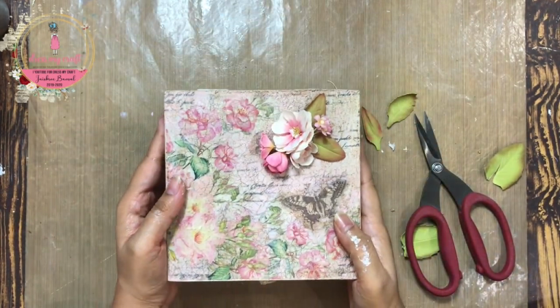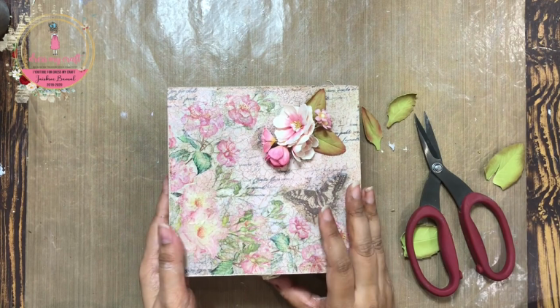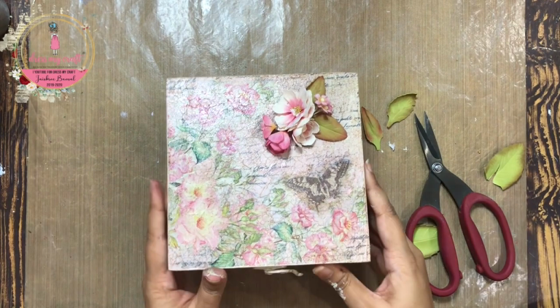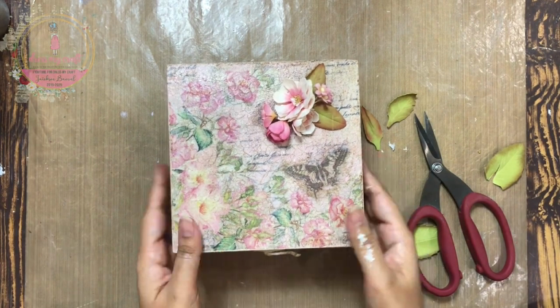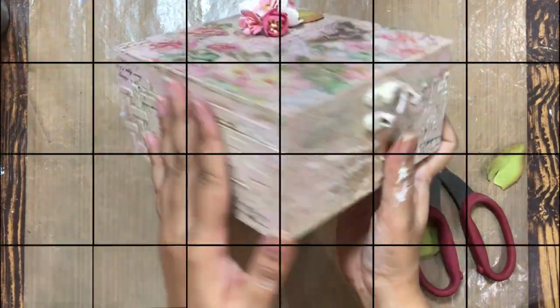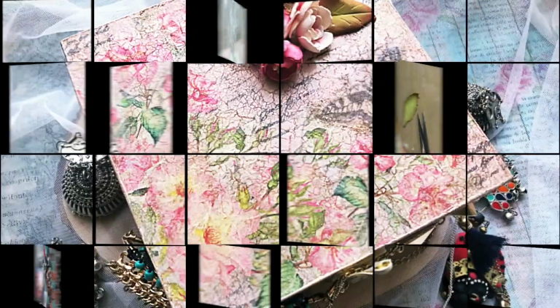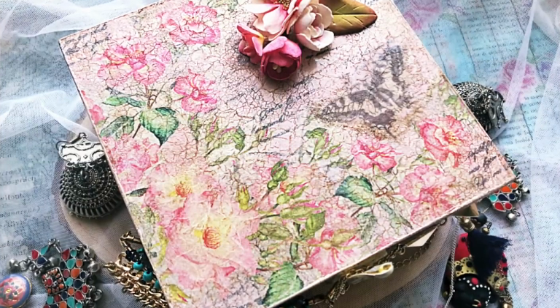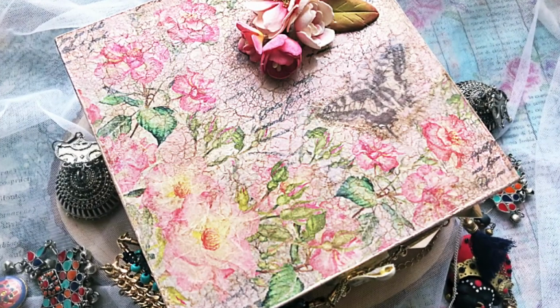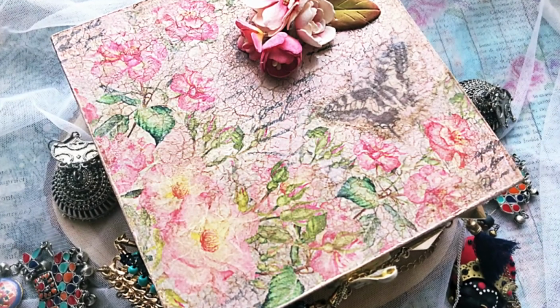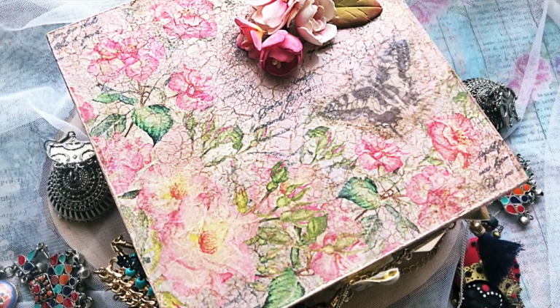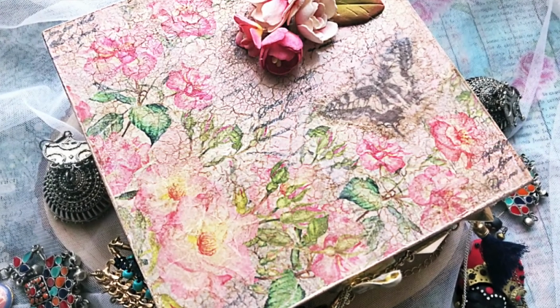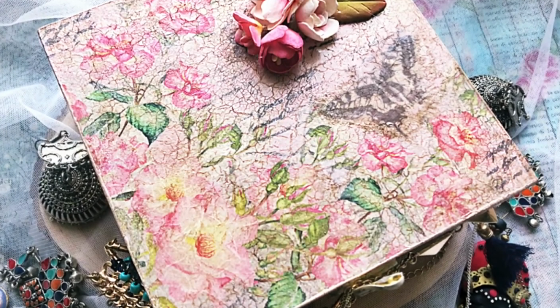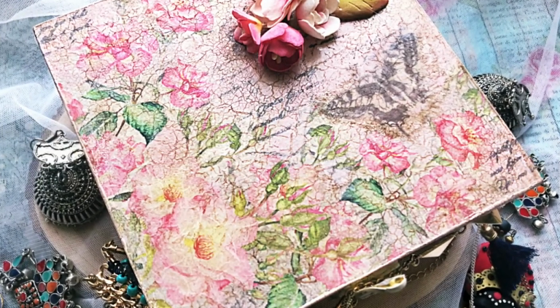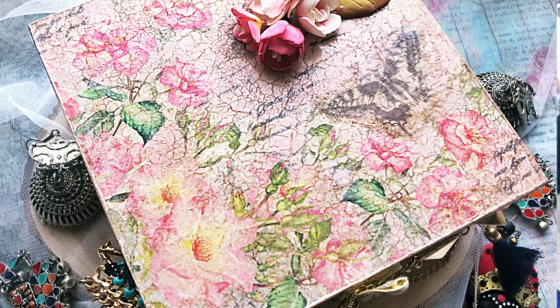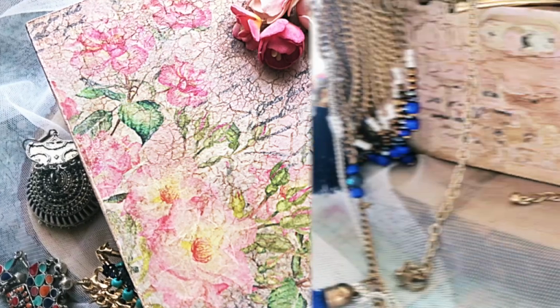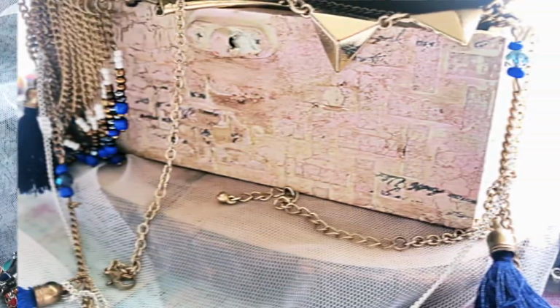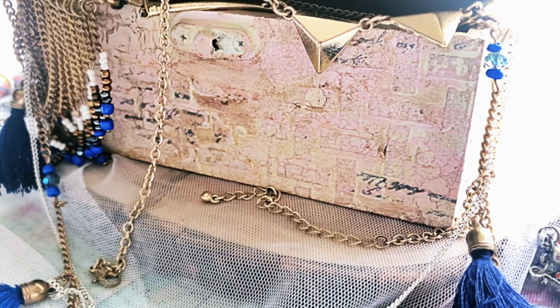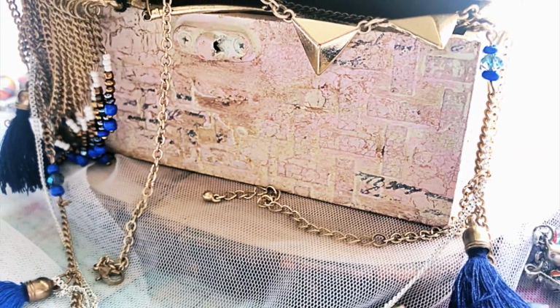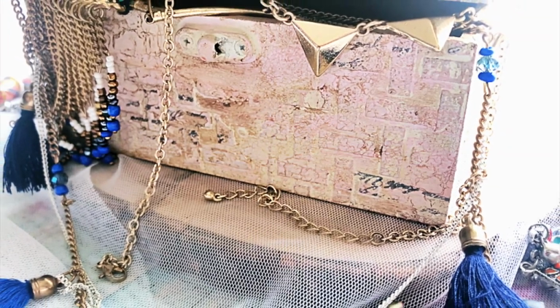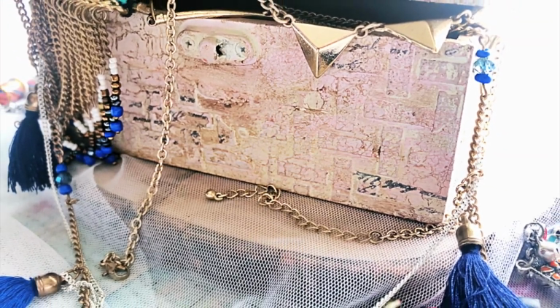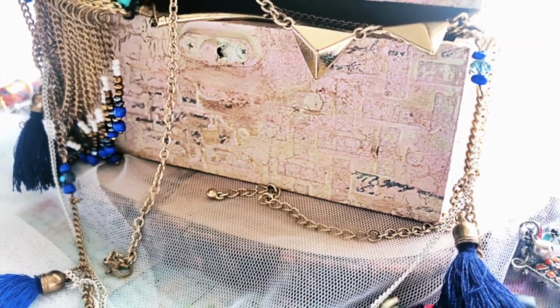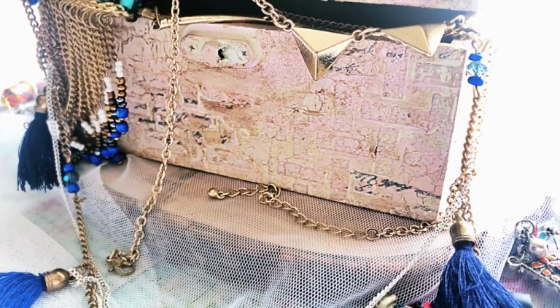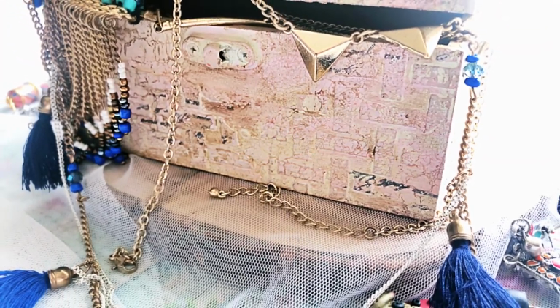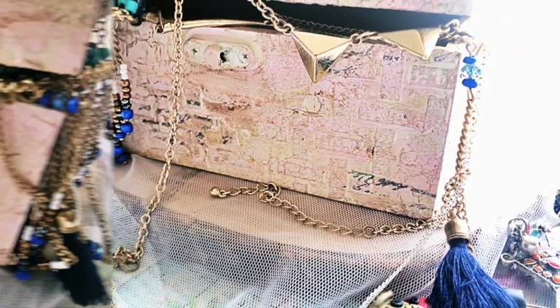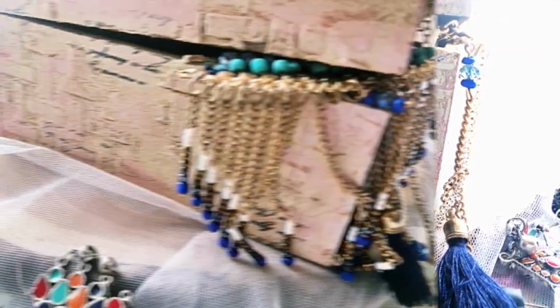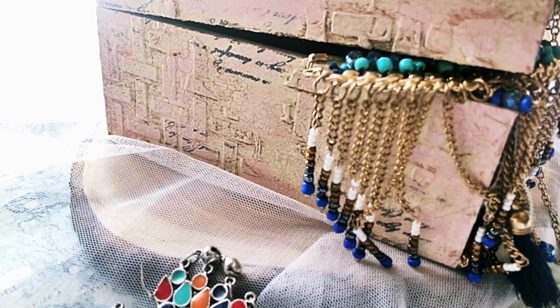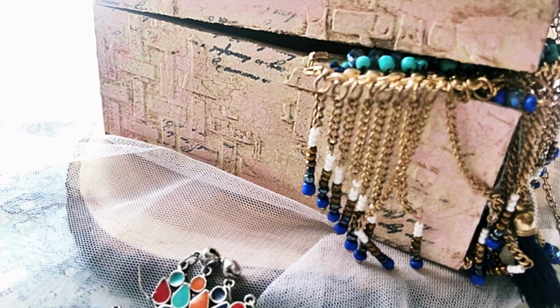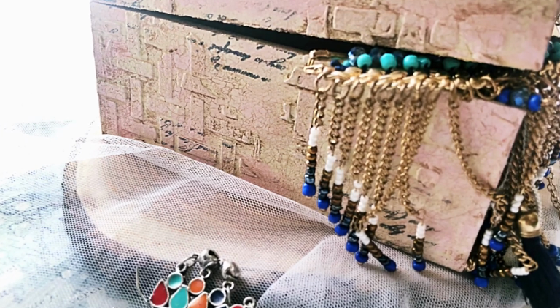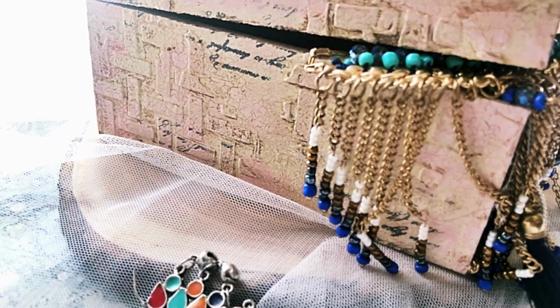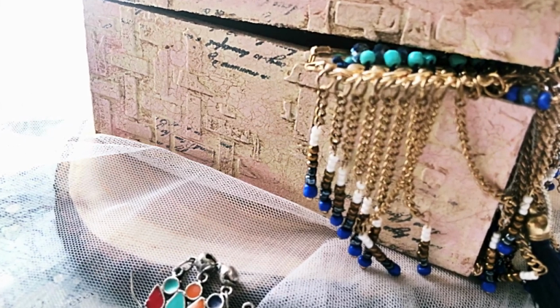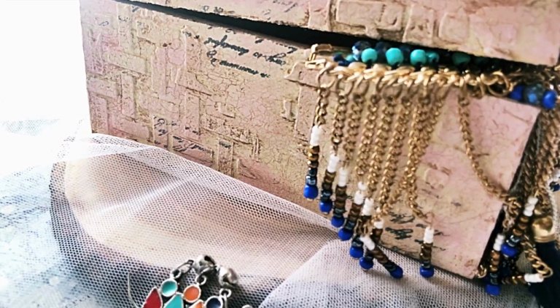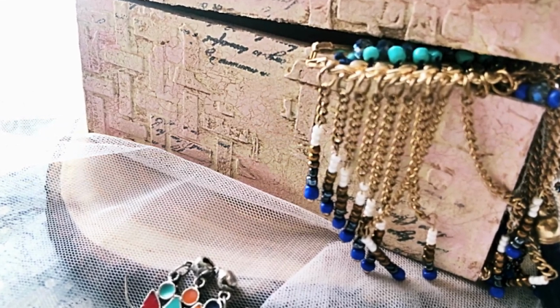I hope you enjoyed watching this tutorial and are inspired to make your own mixed media decoupage projects using the lovely rice papers from Dress My Craft. Until next time, Happy Crafting! Bye bye!